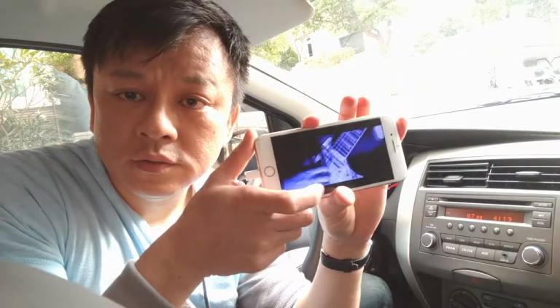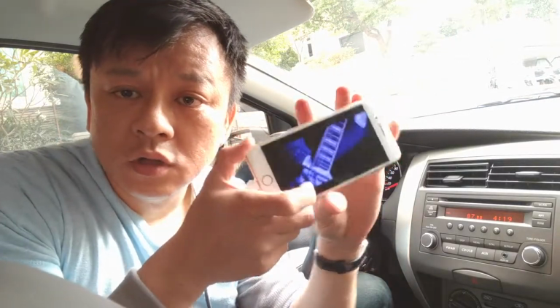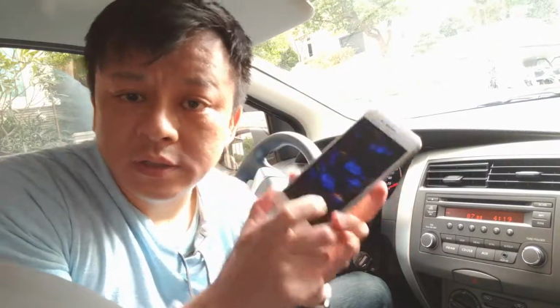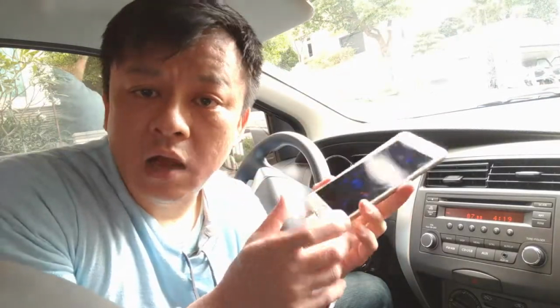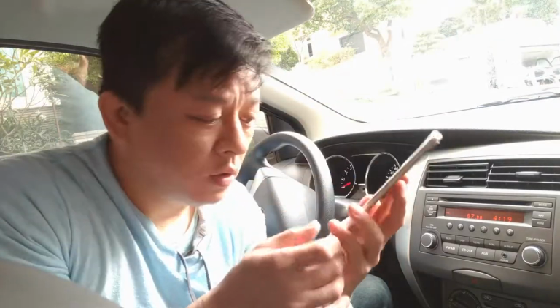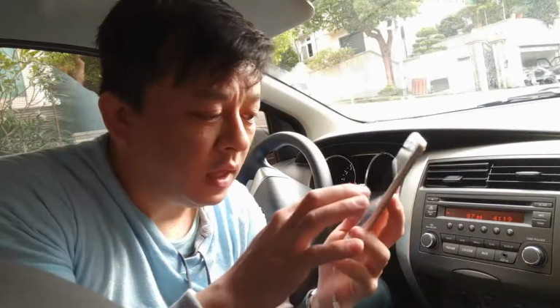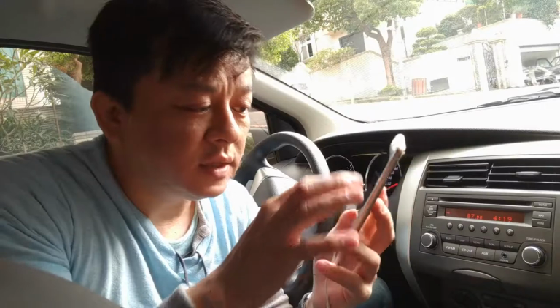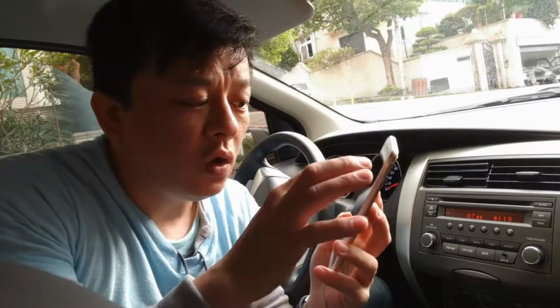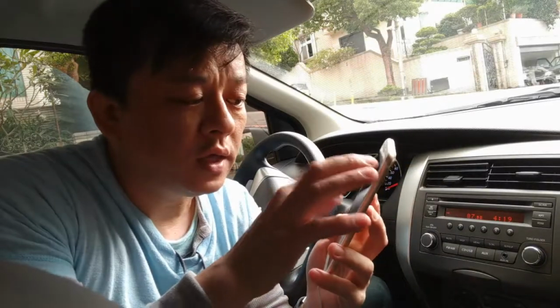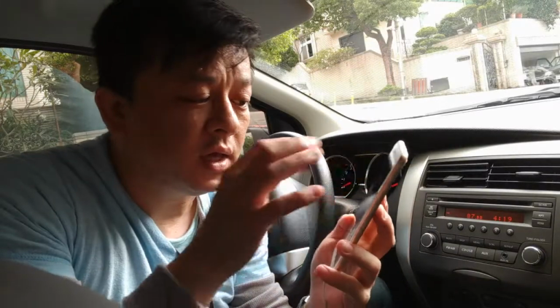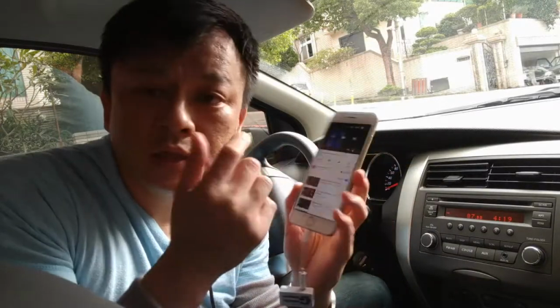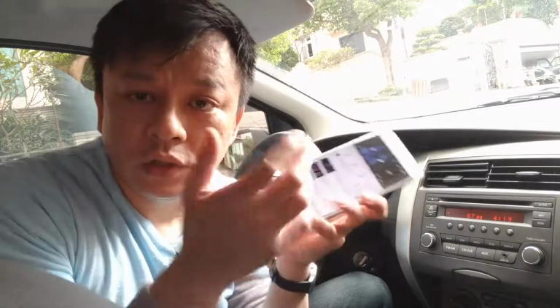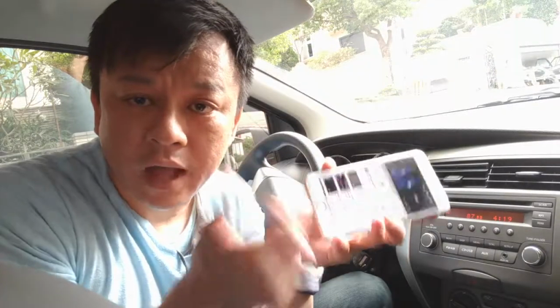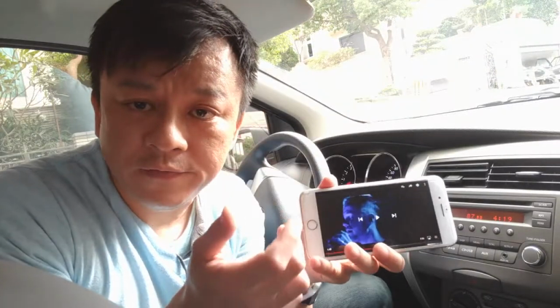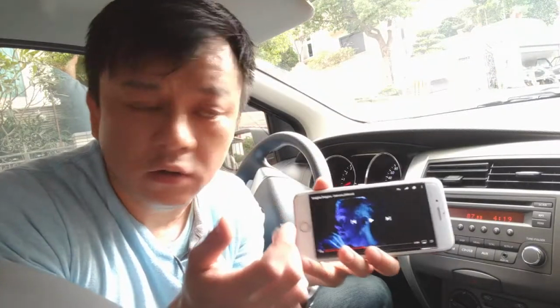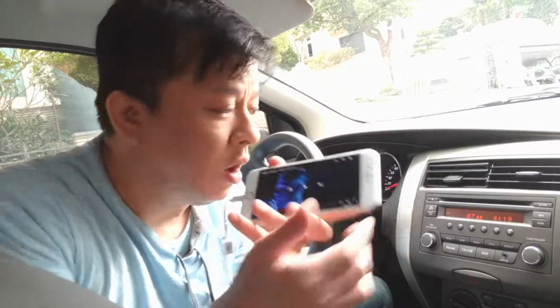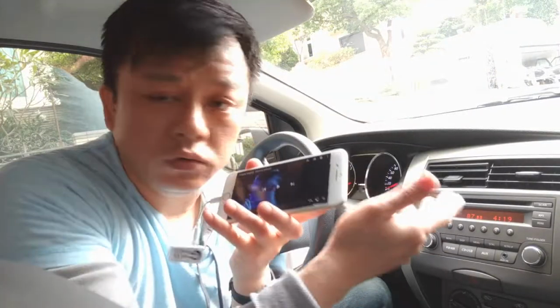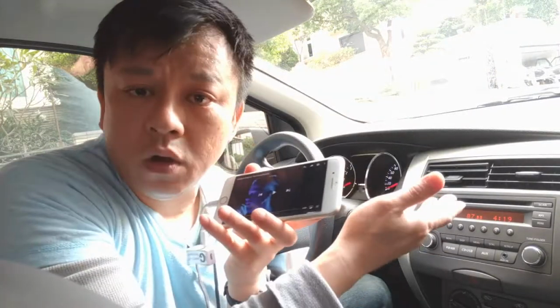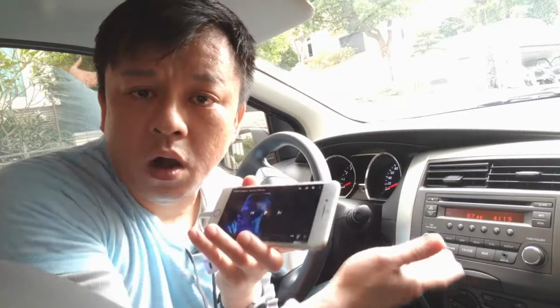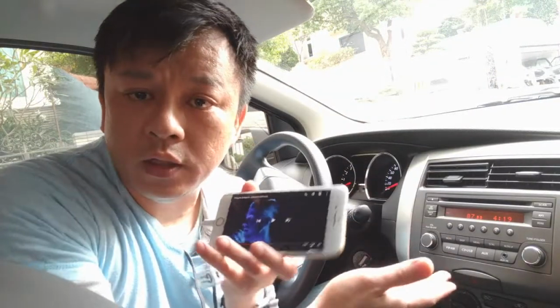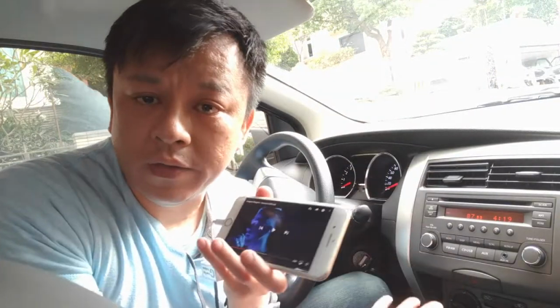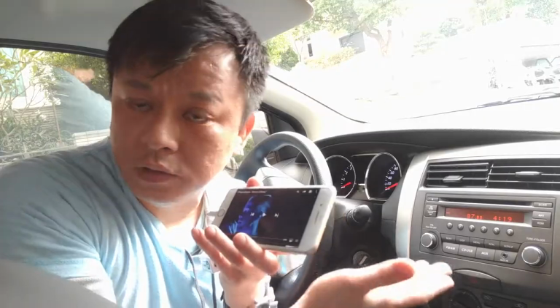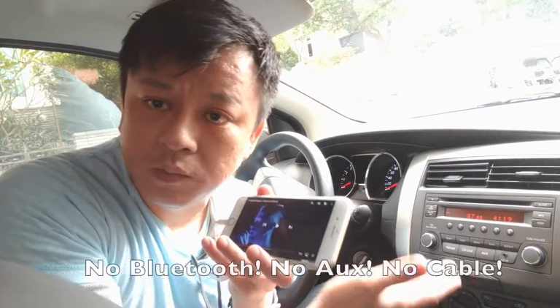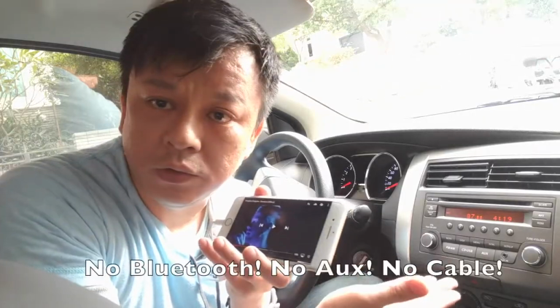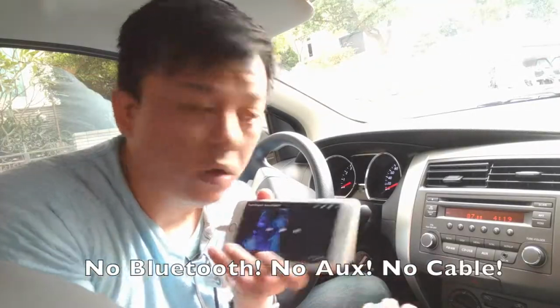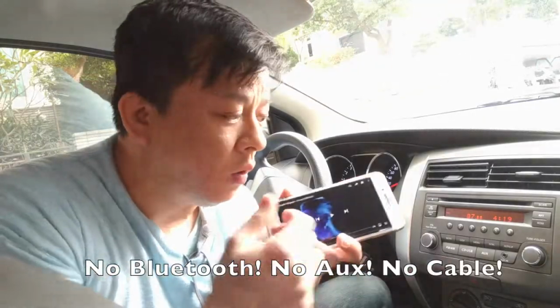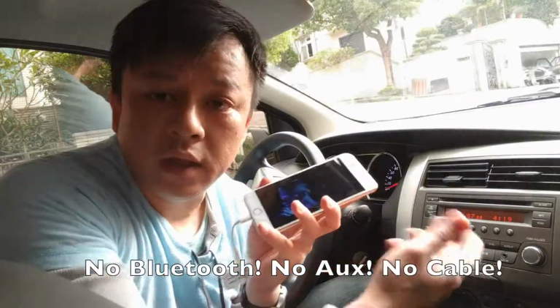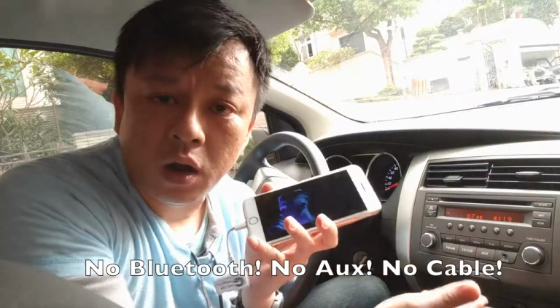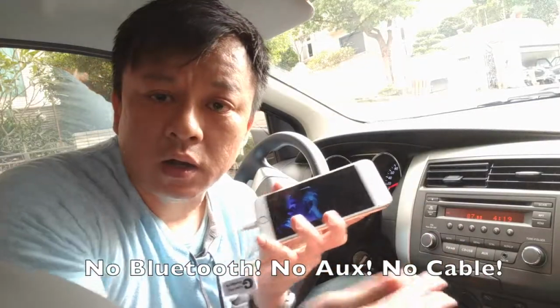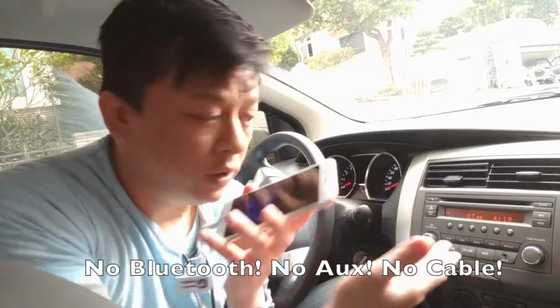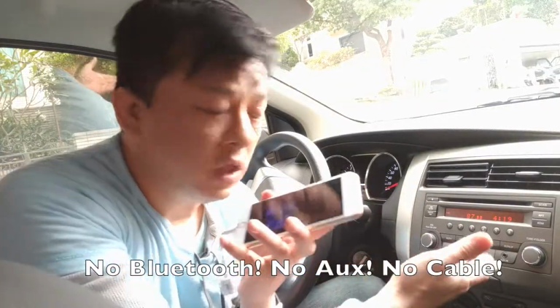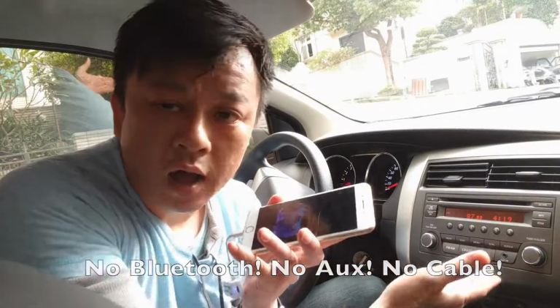So this is how easy and quick you can connect your new iPhone onto a car radio without using Bluetooth, any wire, or the AUX input.